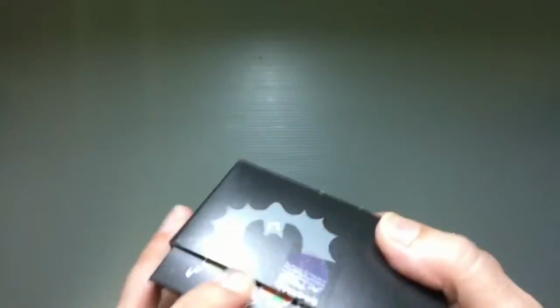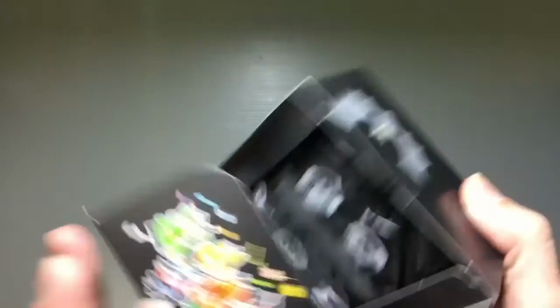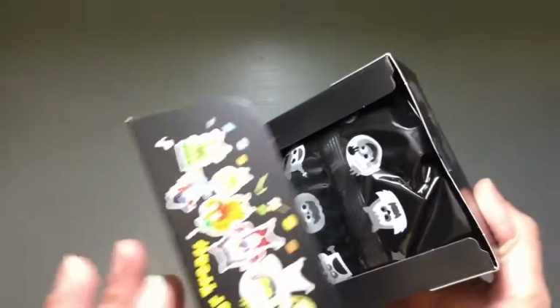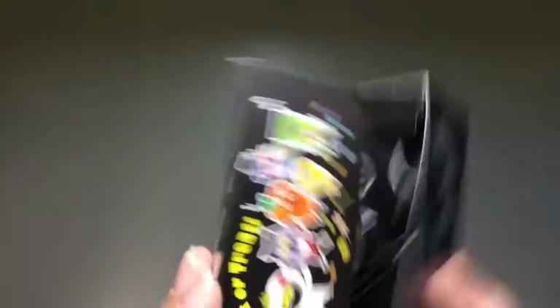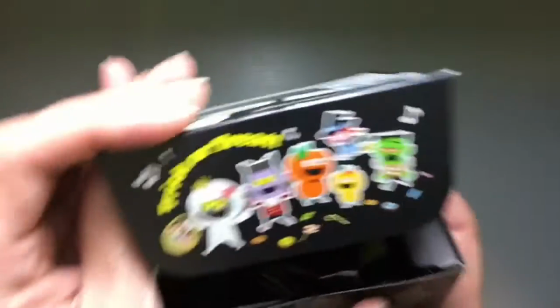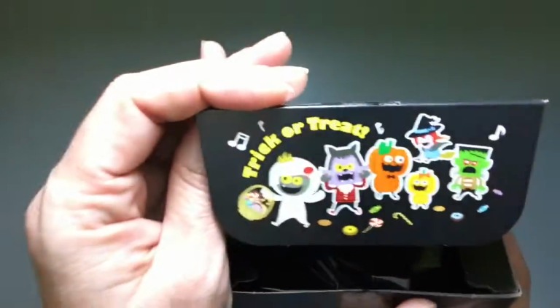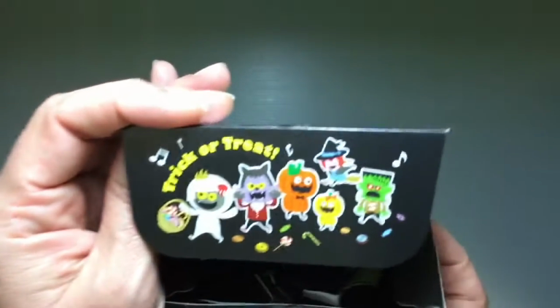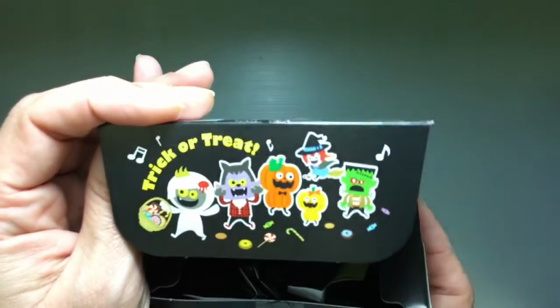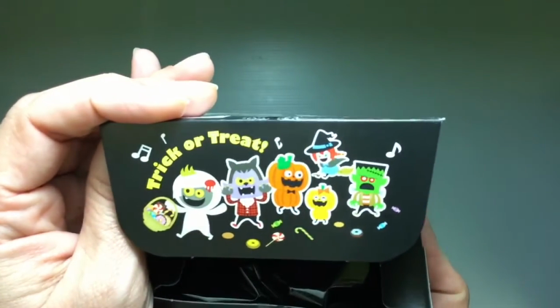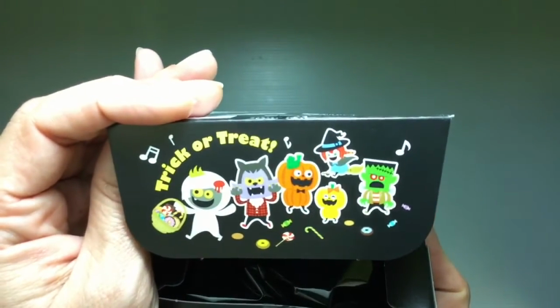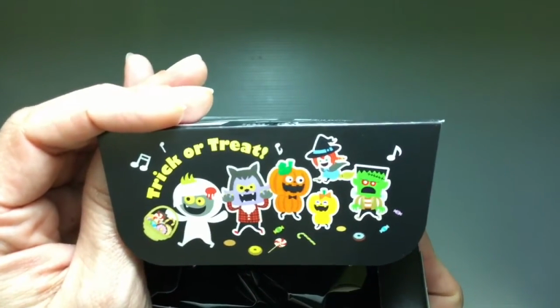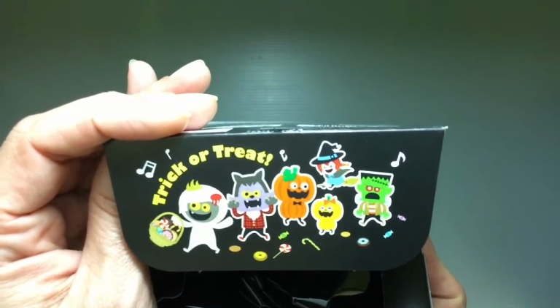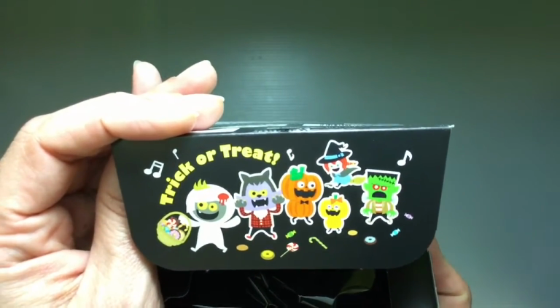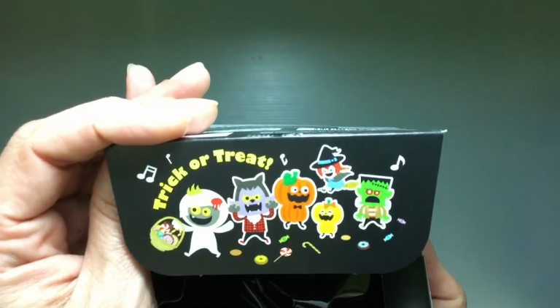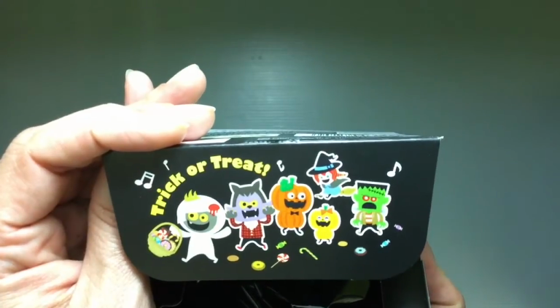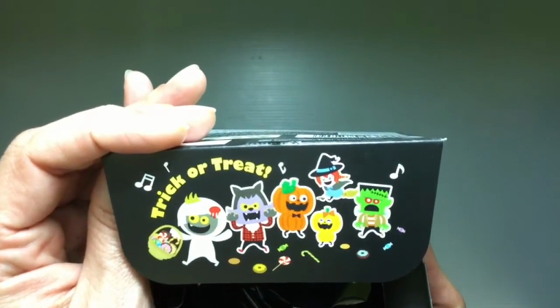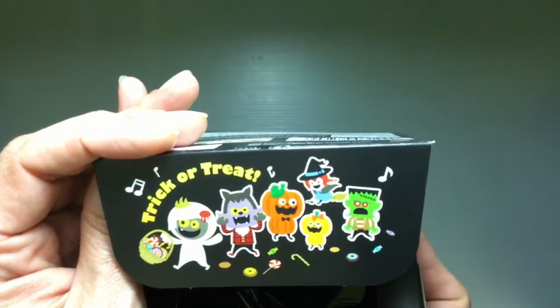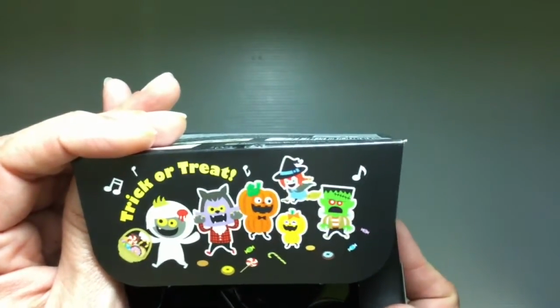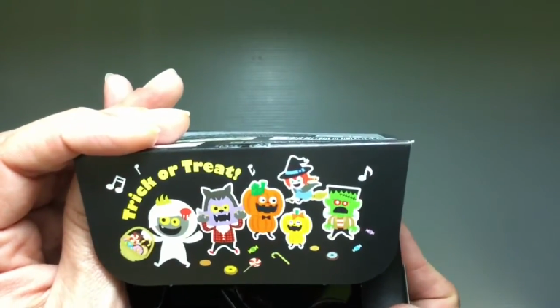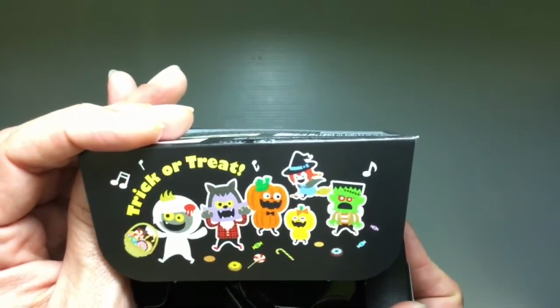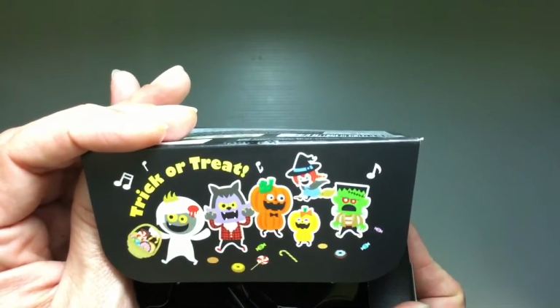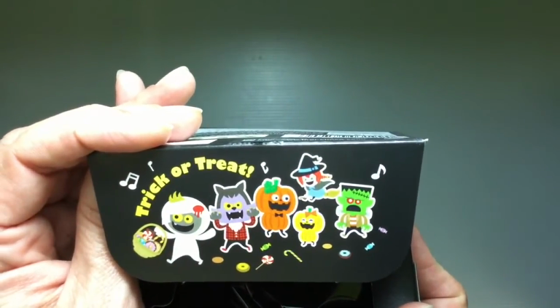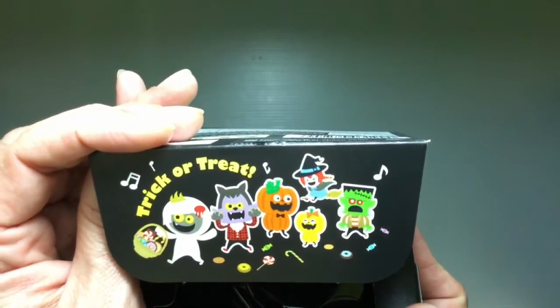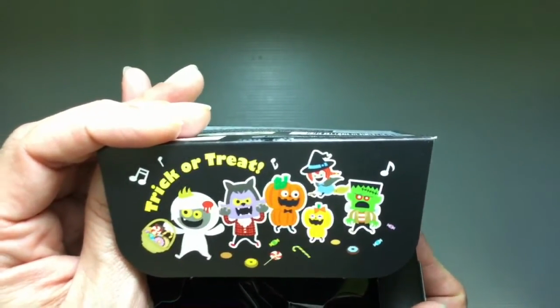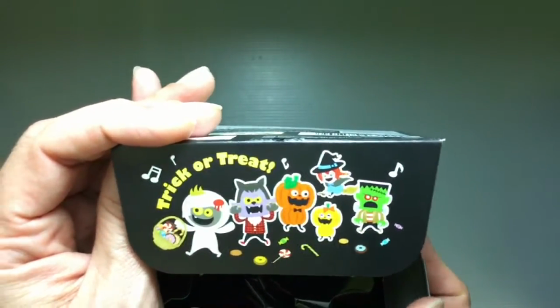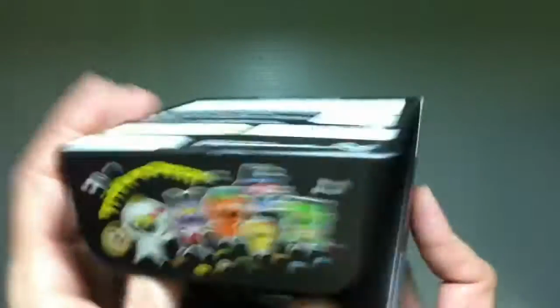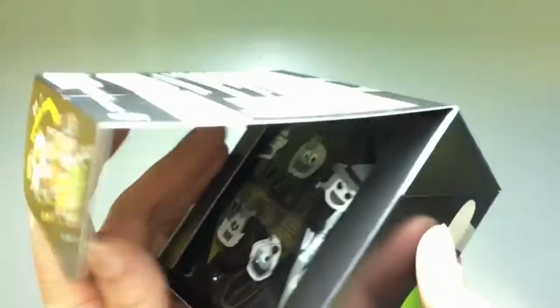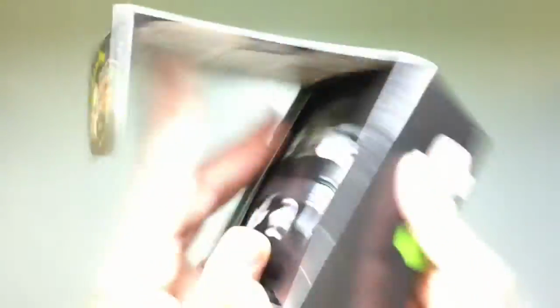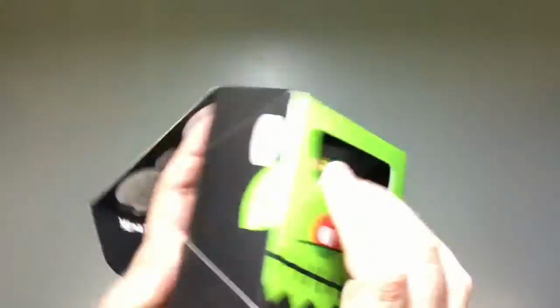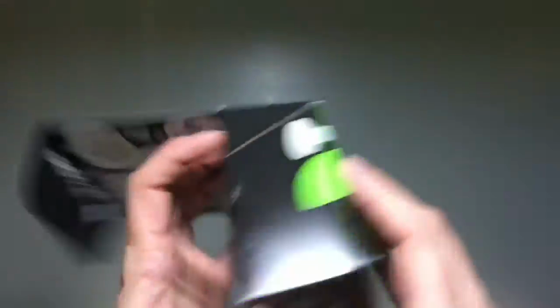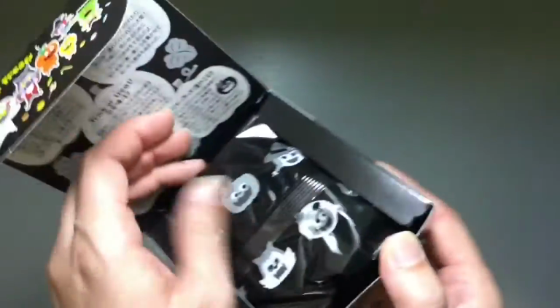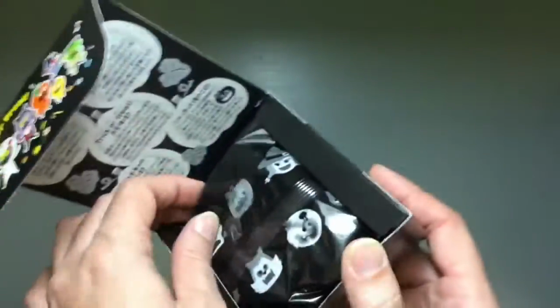Look at all those guys — you can see some of the other characters here. A mummy, a werewolf, a cute little pumpkin, and a witch. Those are all the ones in there. That's adorable — you can kind of see them all here.